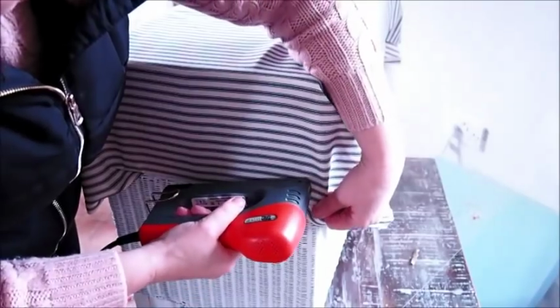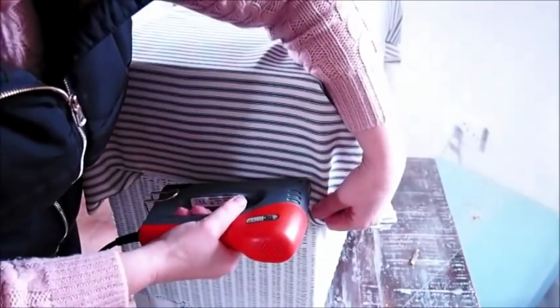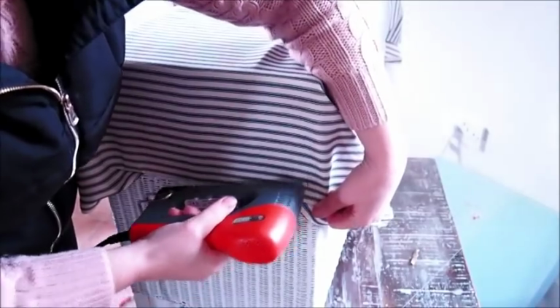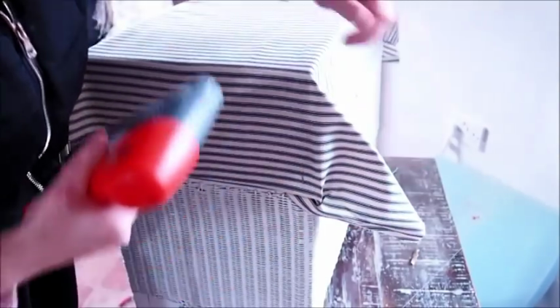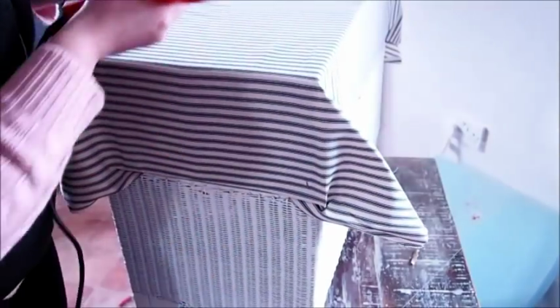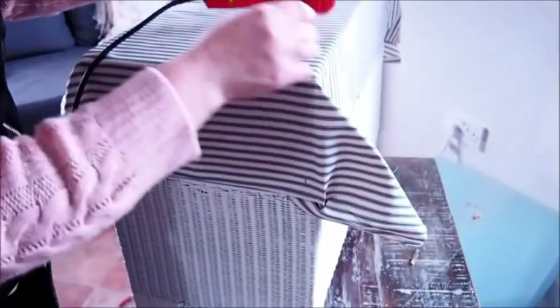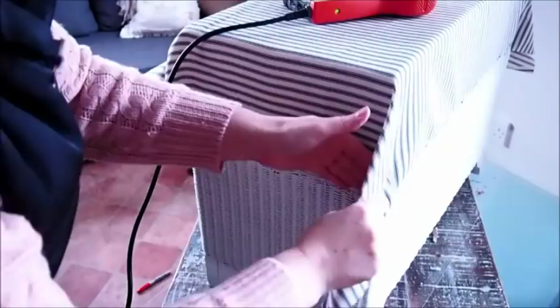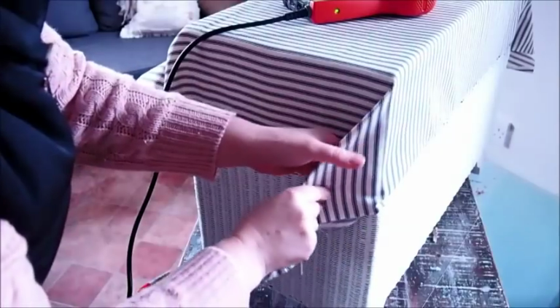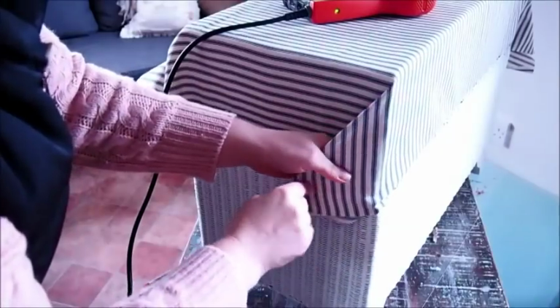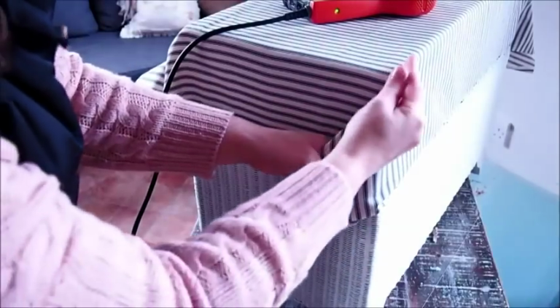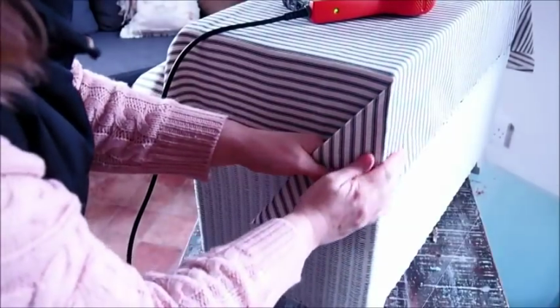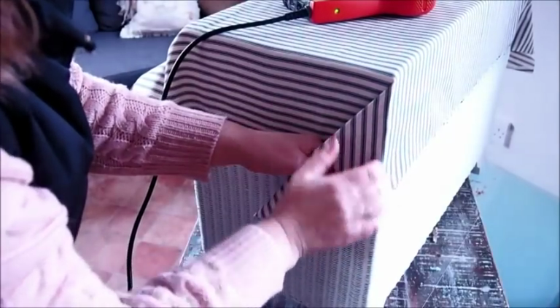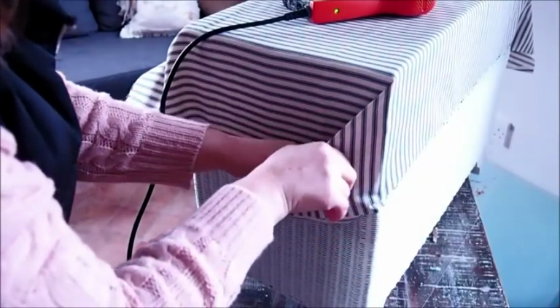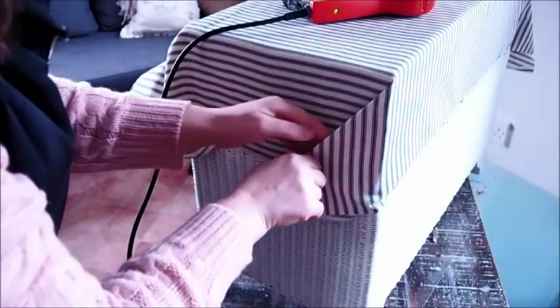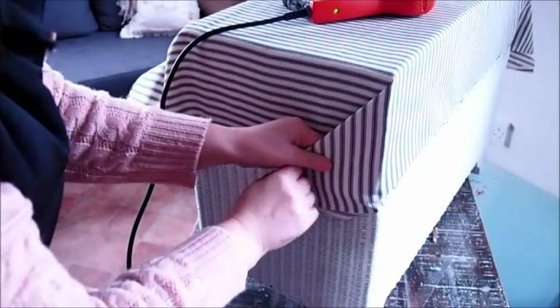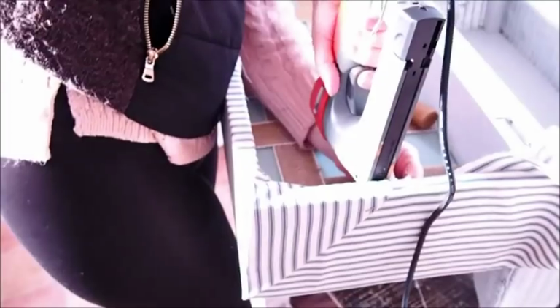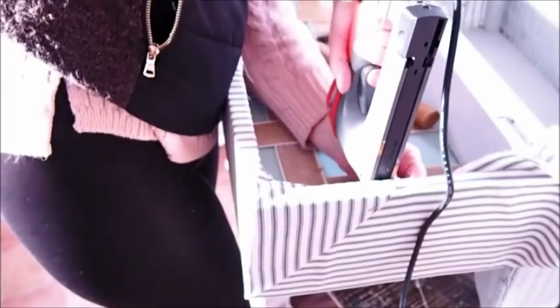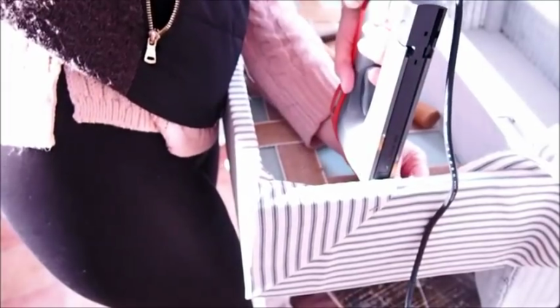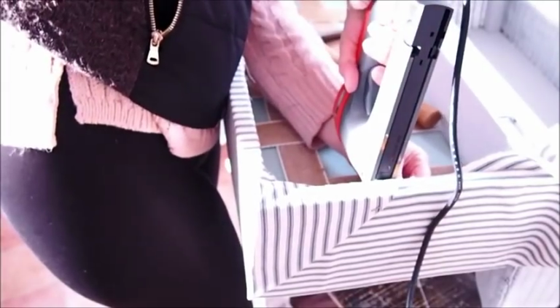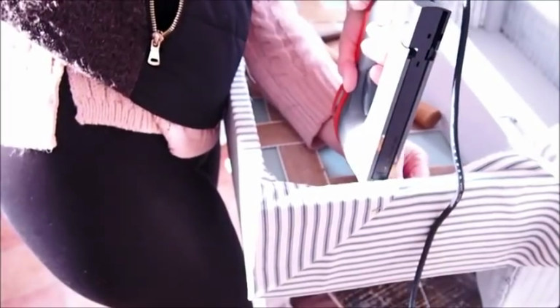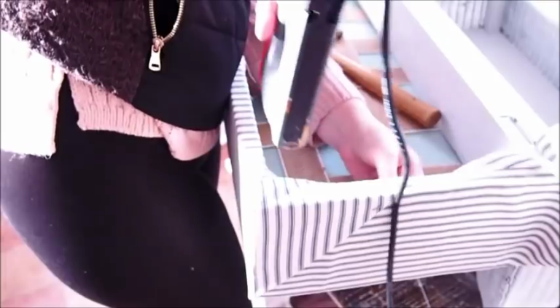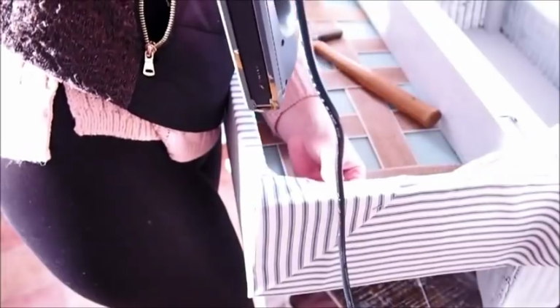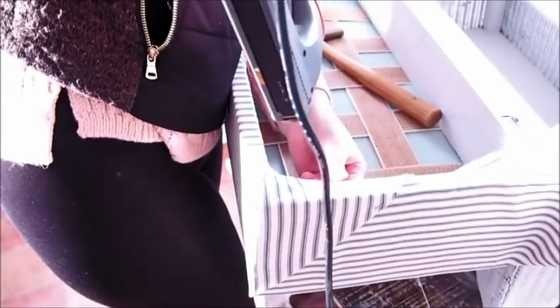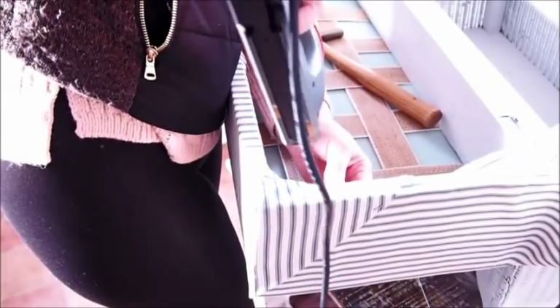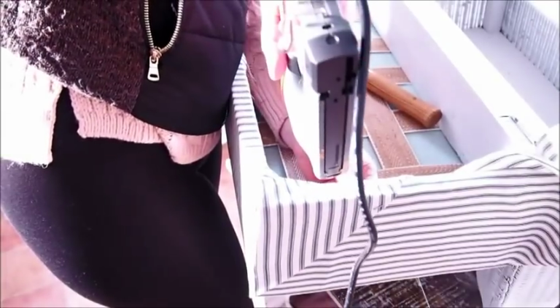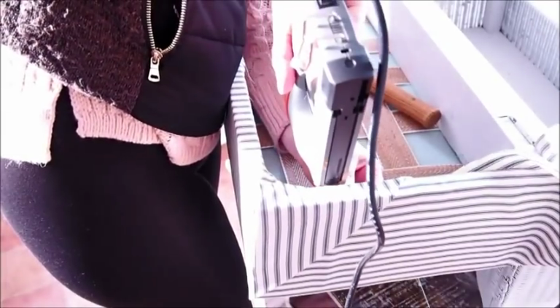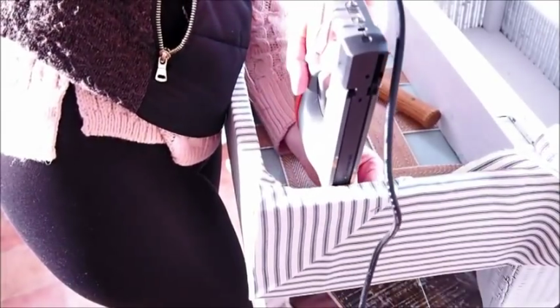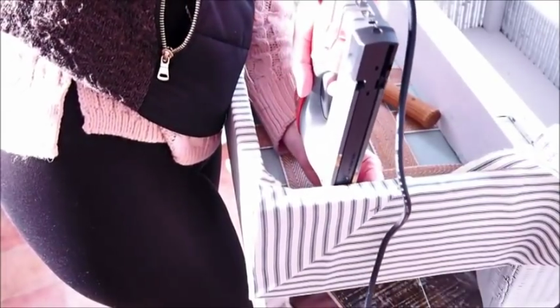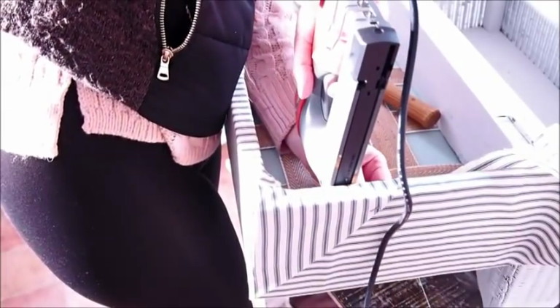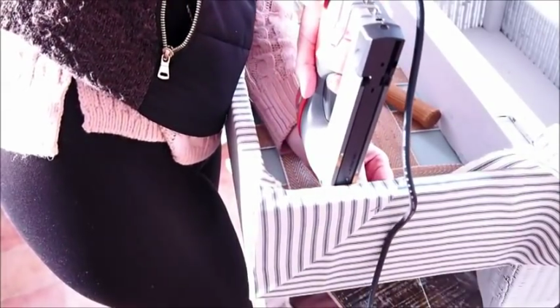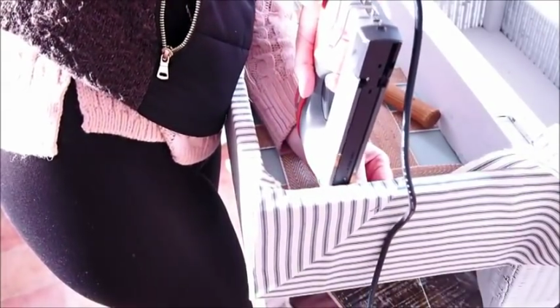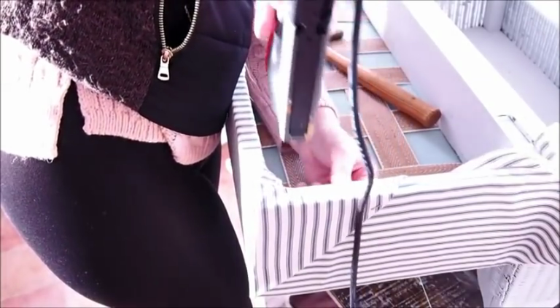I'm just putting a little staple in the side here to keep everything in place for when I pull the corner round and then staple underneath. I'm doing this with both of the front corners.